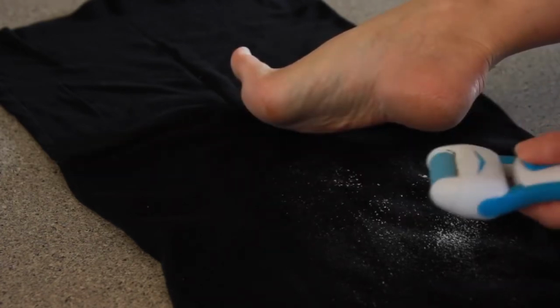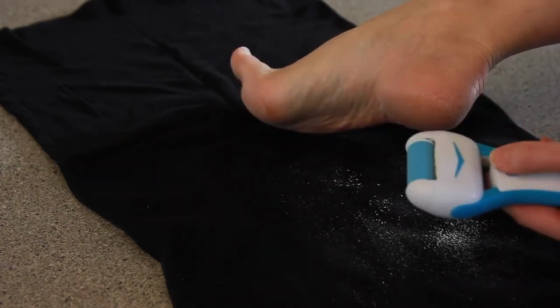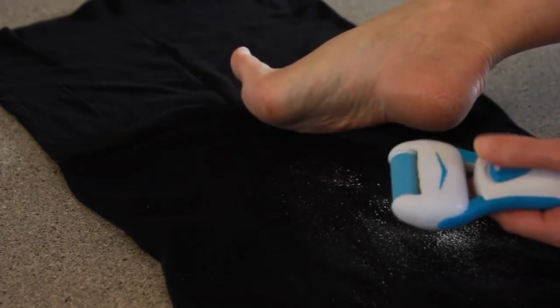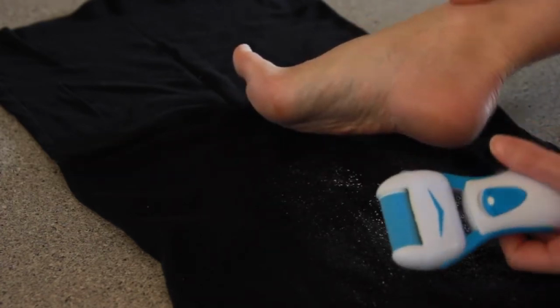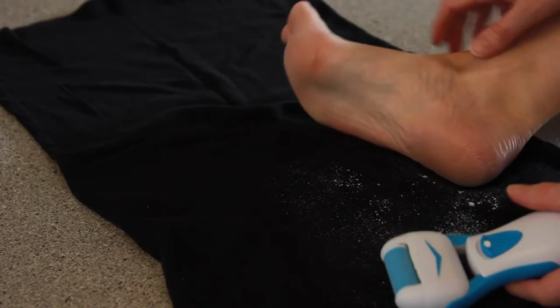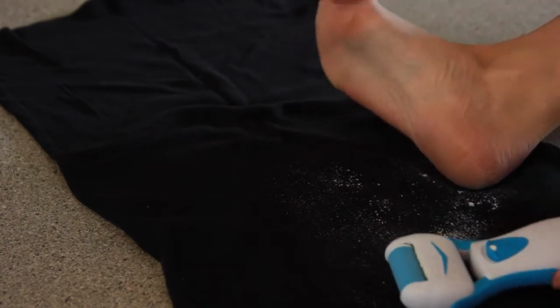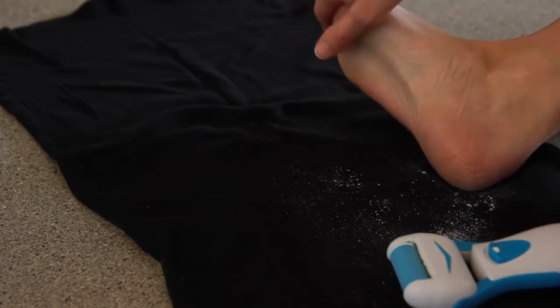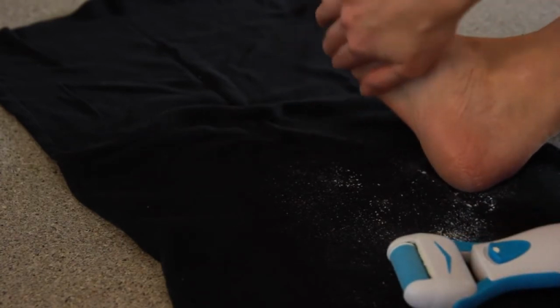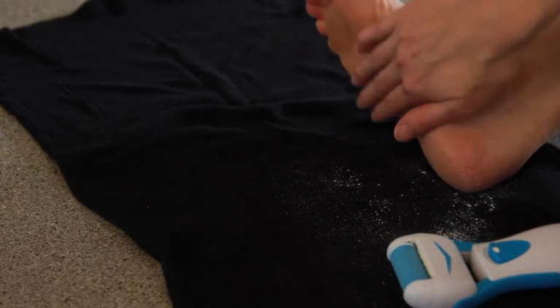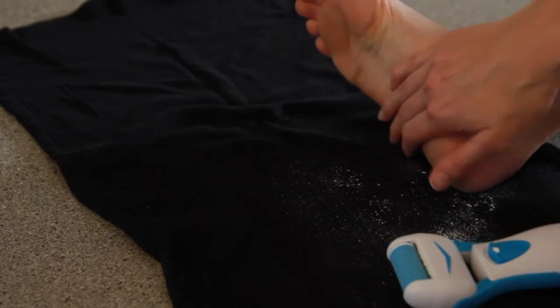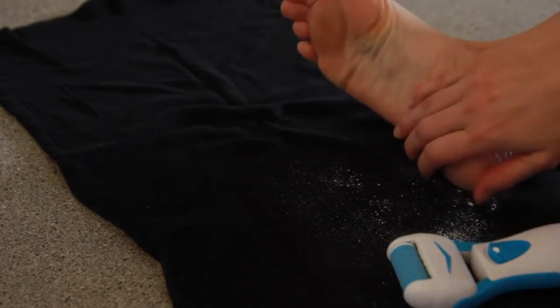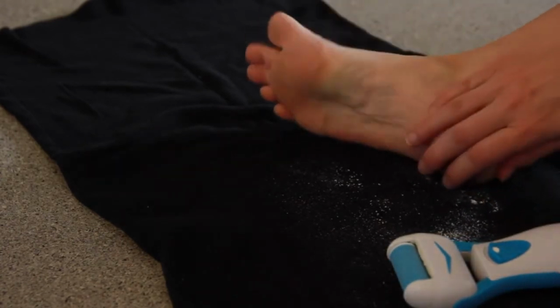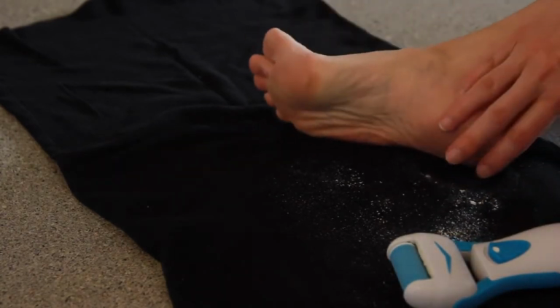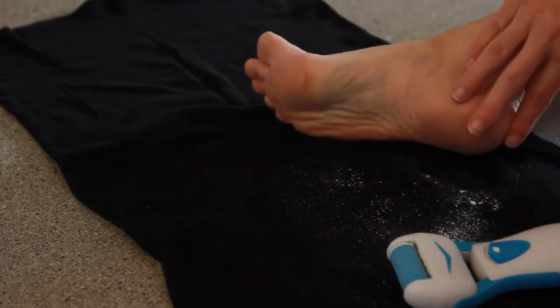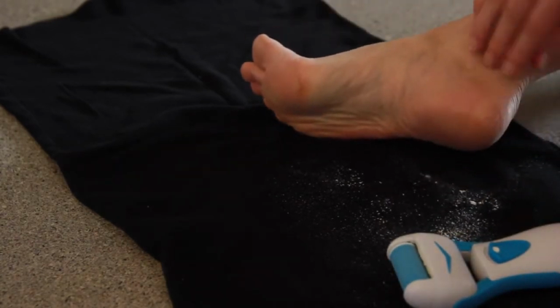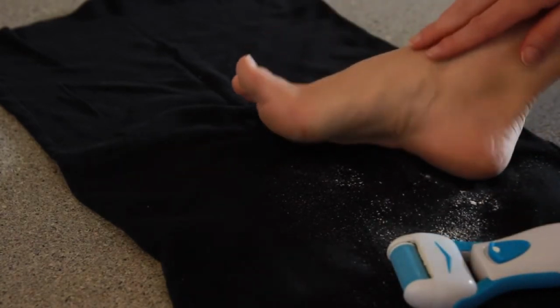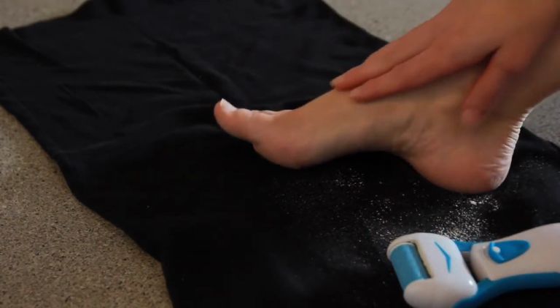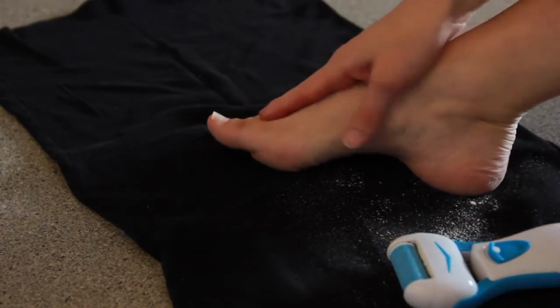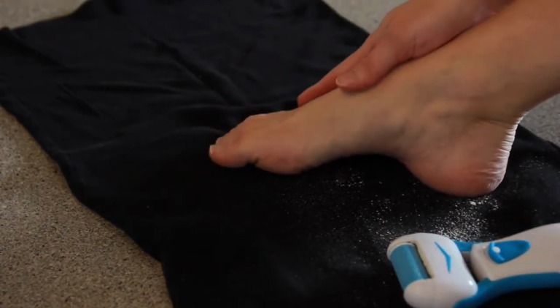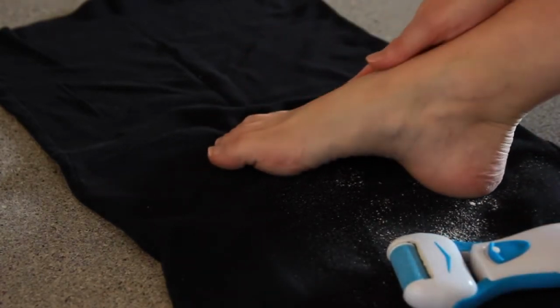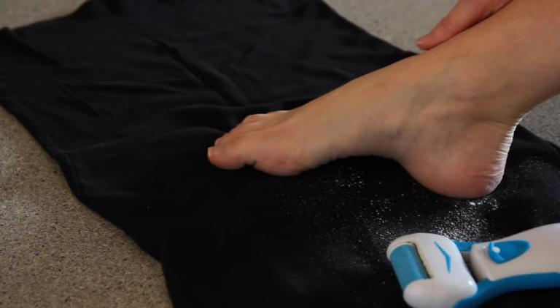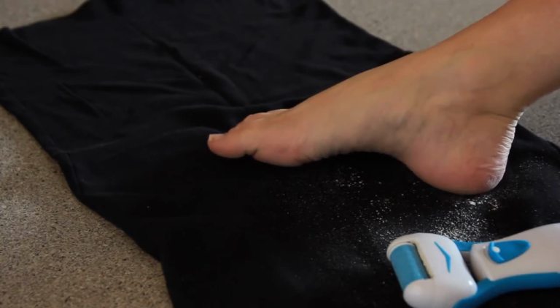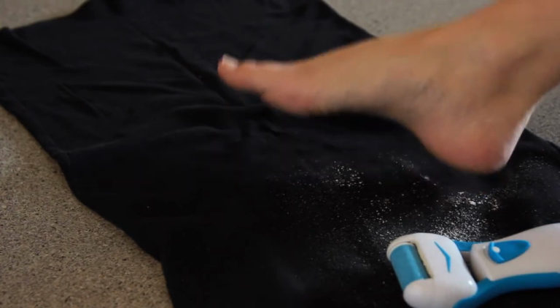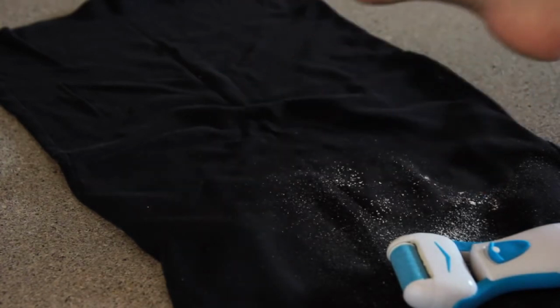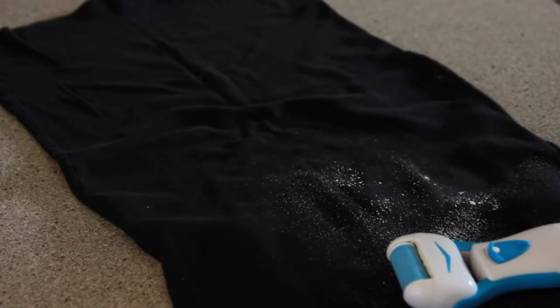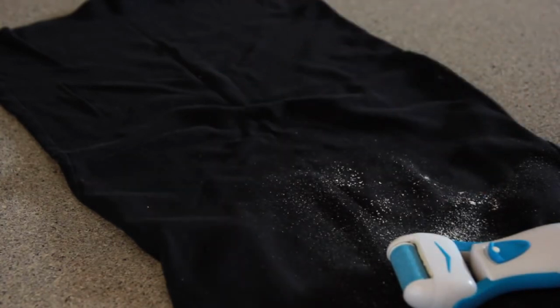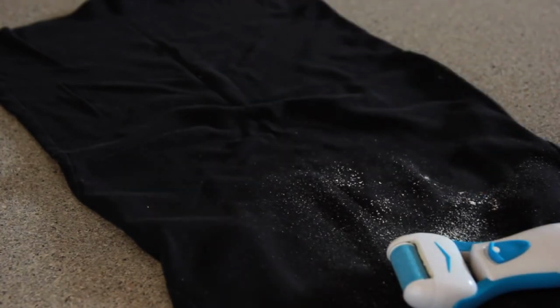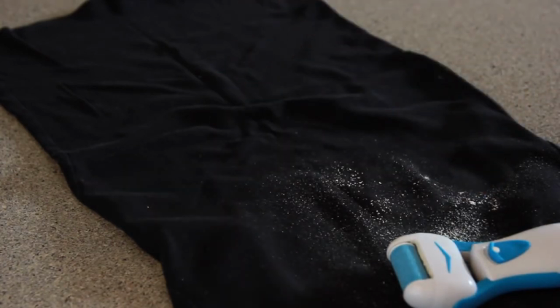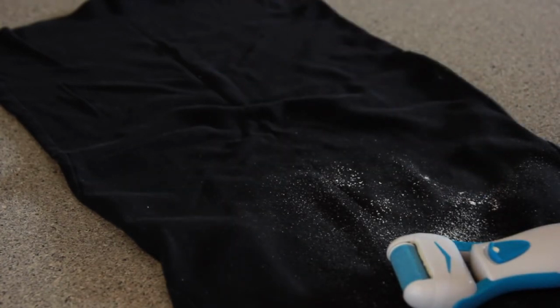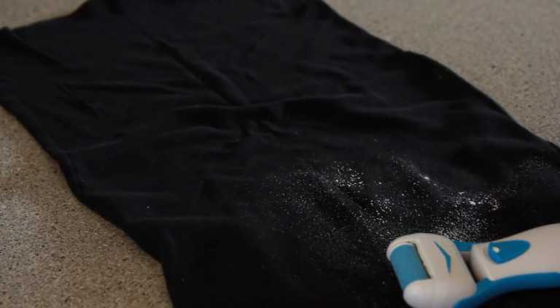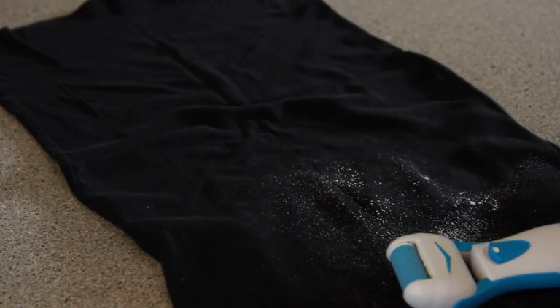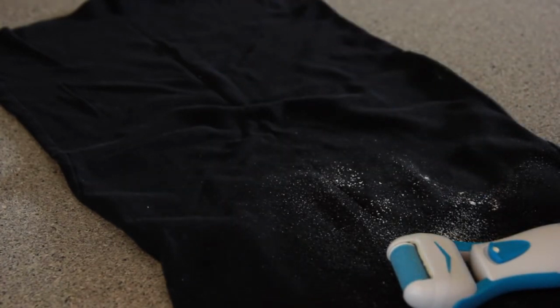Once you're done, turn off the device and rinse your skin or use a wet towel to get rid of the excess dead skin particles. My feet are so much softer and less embarrassing now.